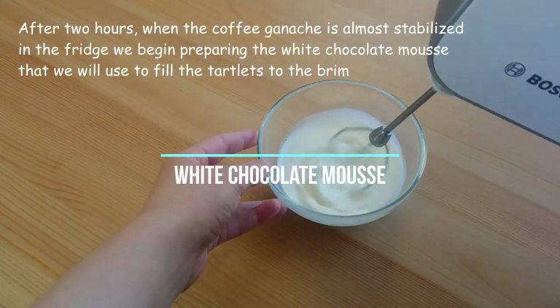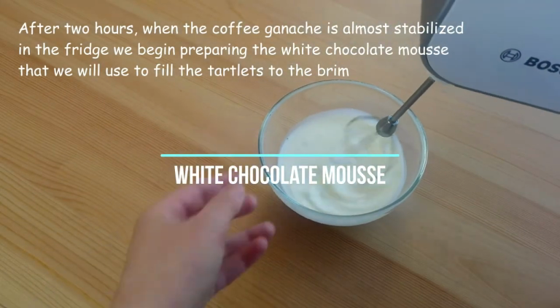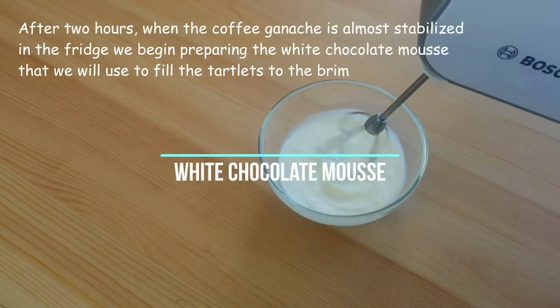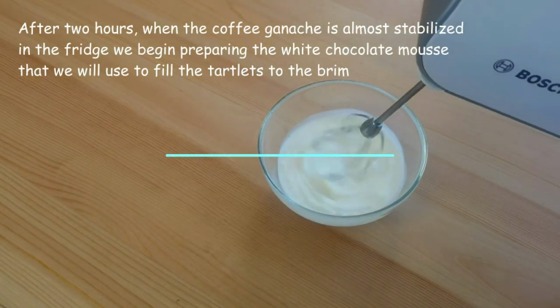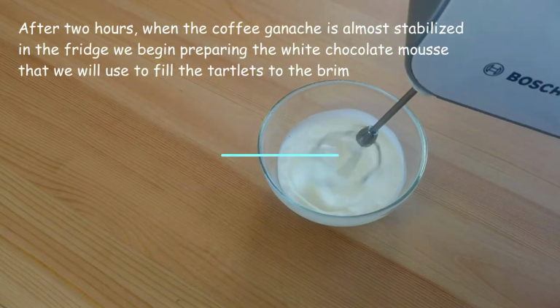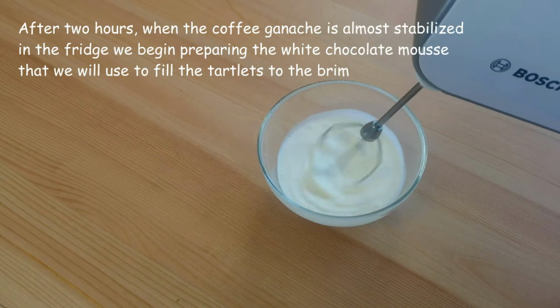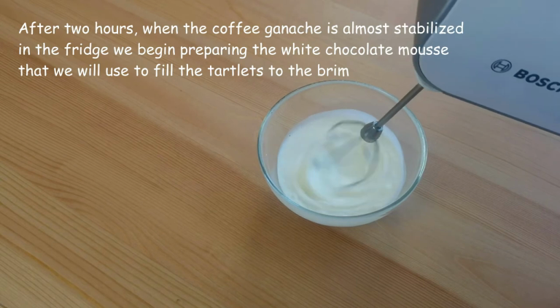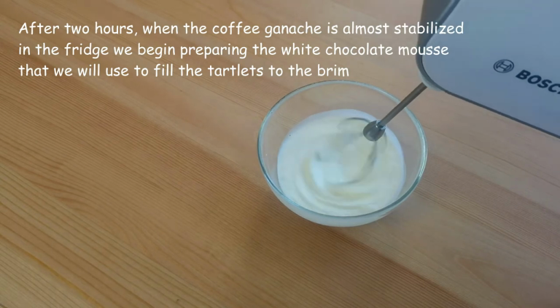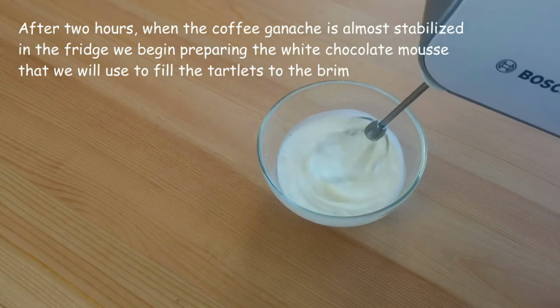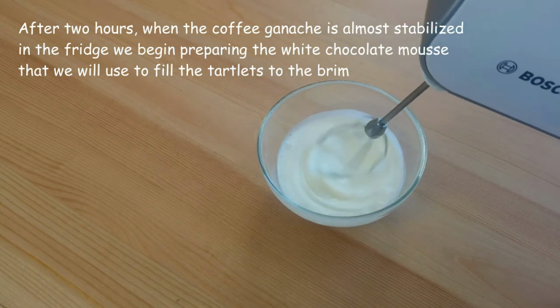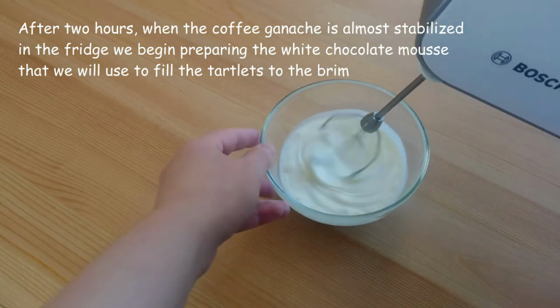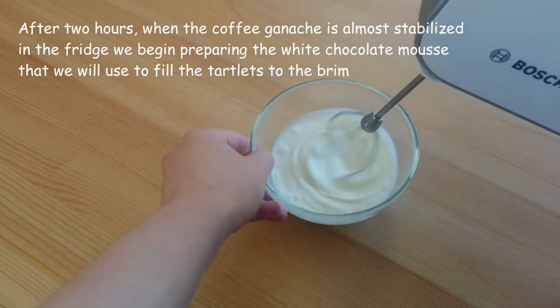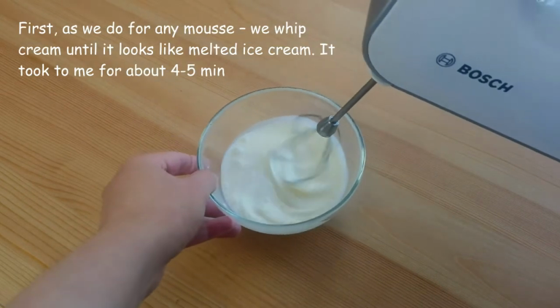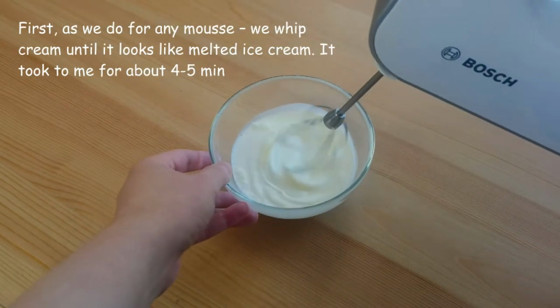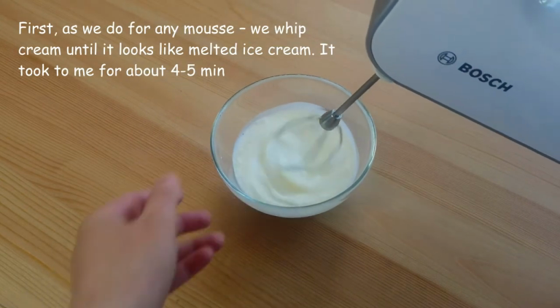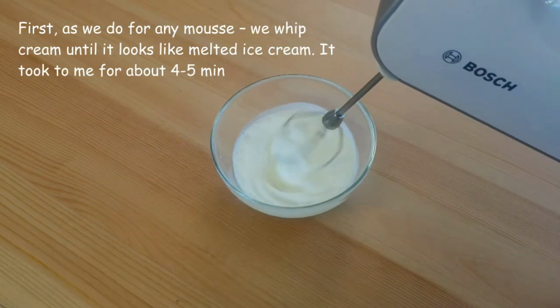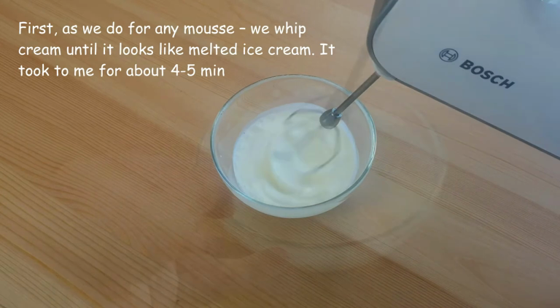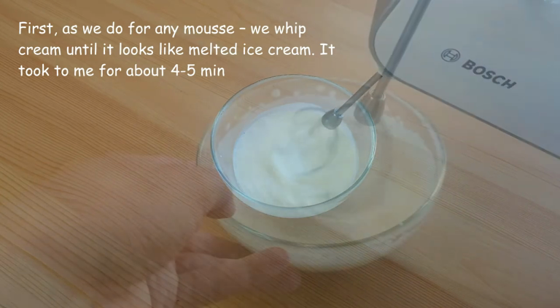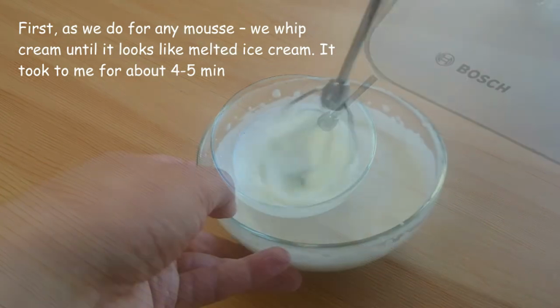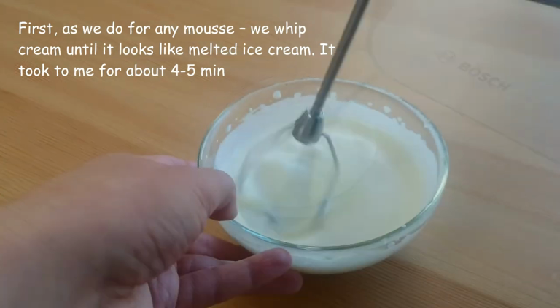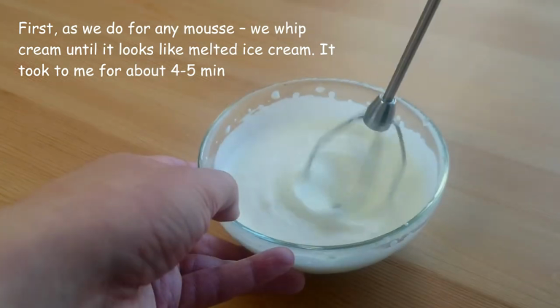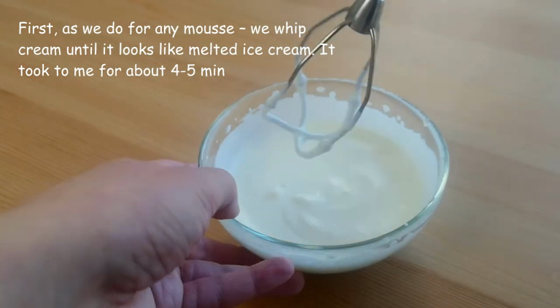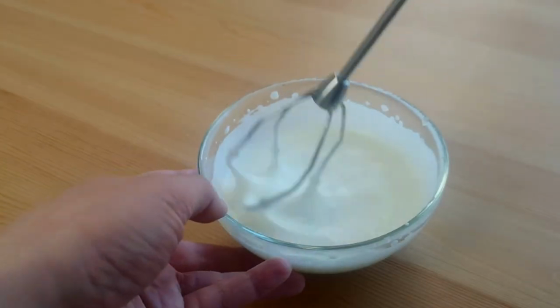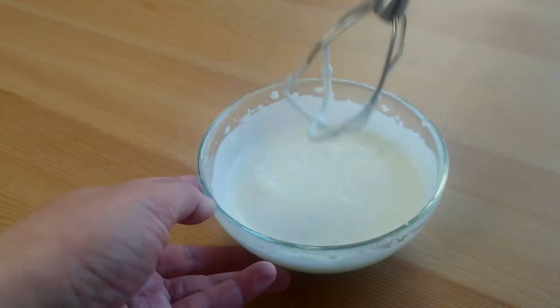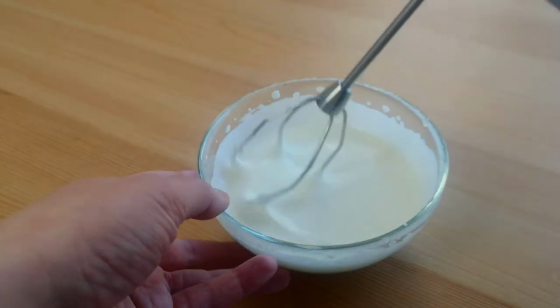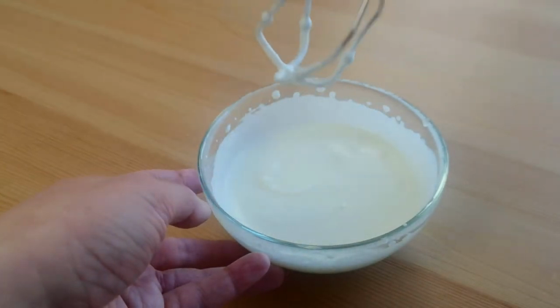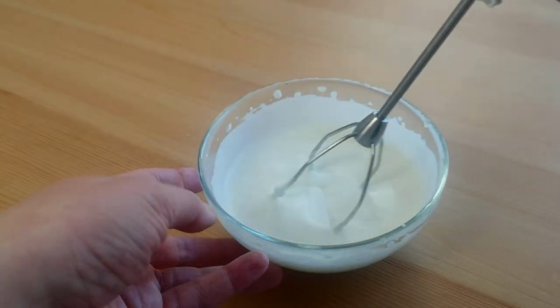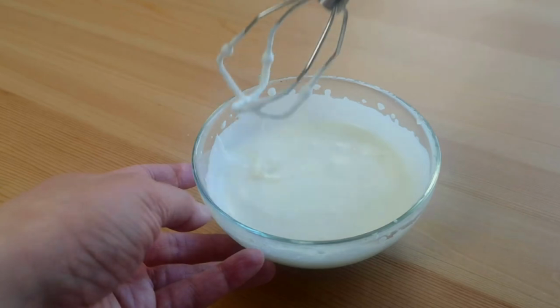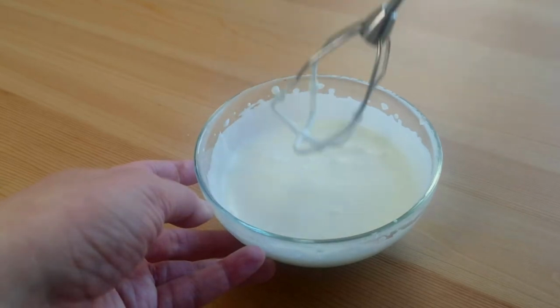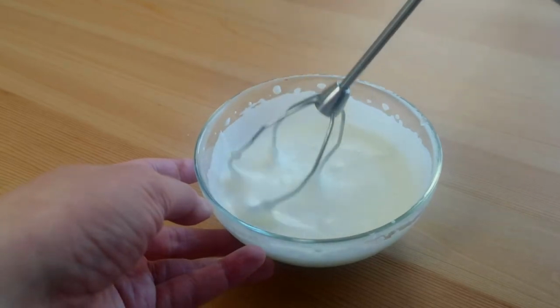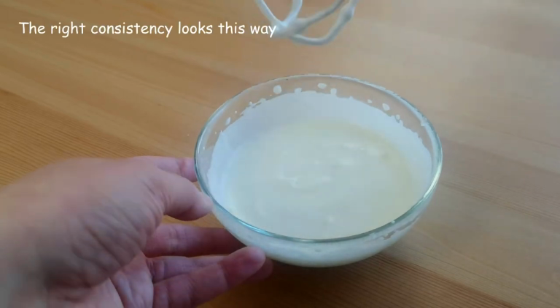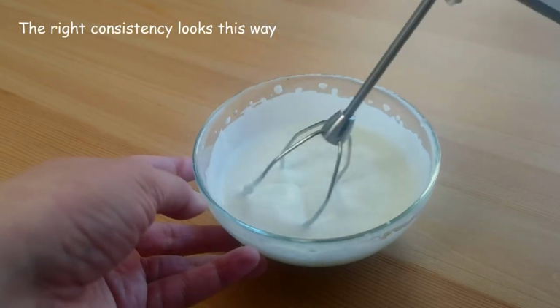We begin preparing the white chocolate mousse that we will use to fill the tartlets to the brim. First, as we do for any mousse, we whip cream until it looks like melted ice cream. We need cream with 33 to 38% fat. The right consistency looks this way.